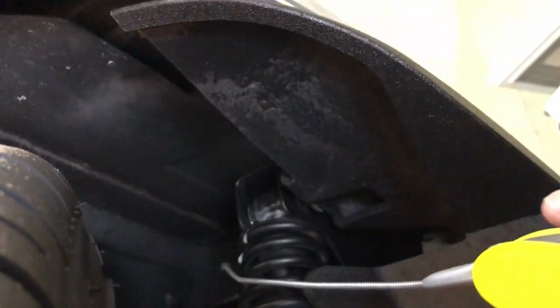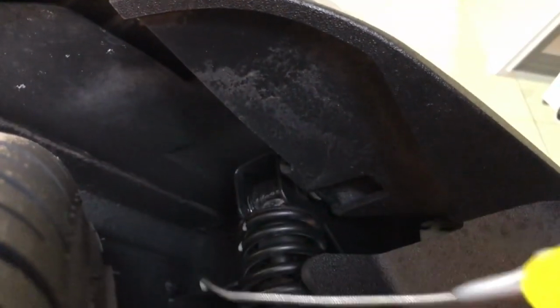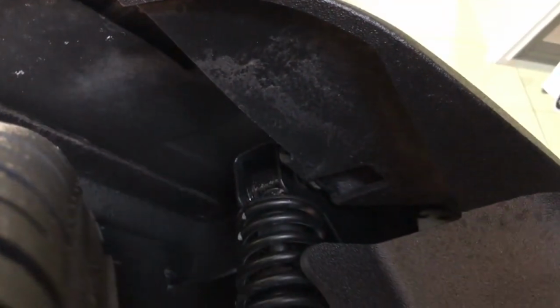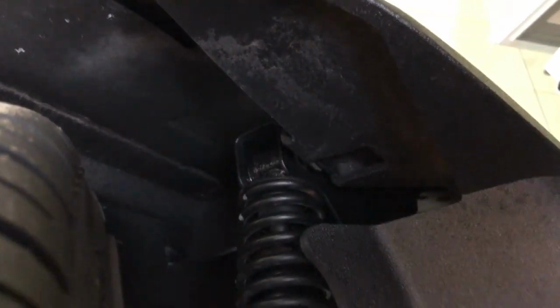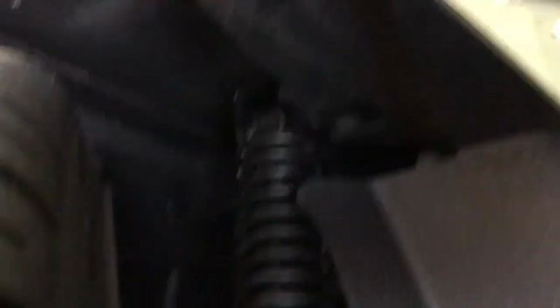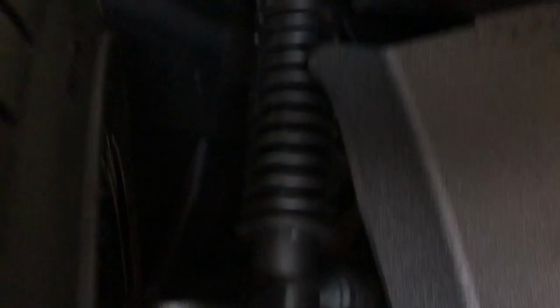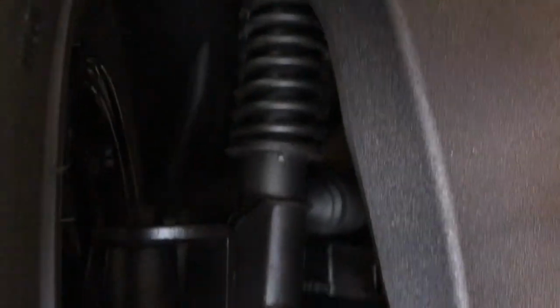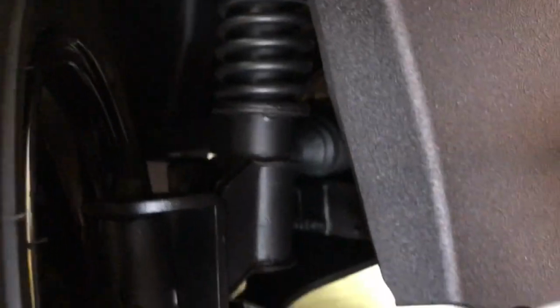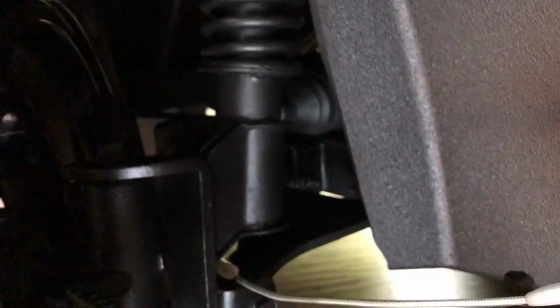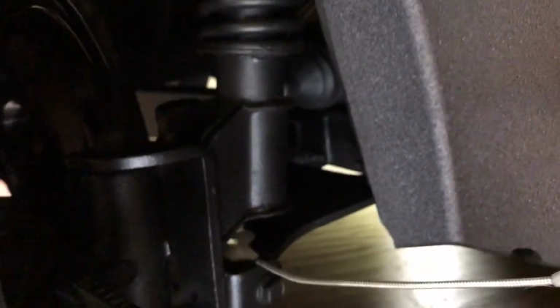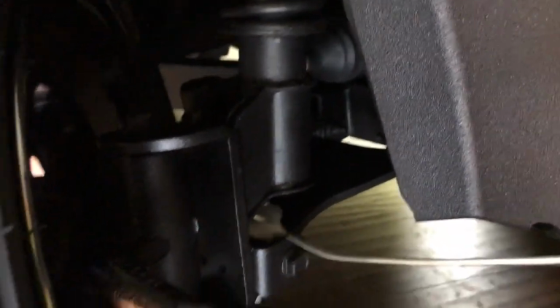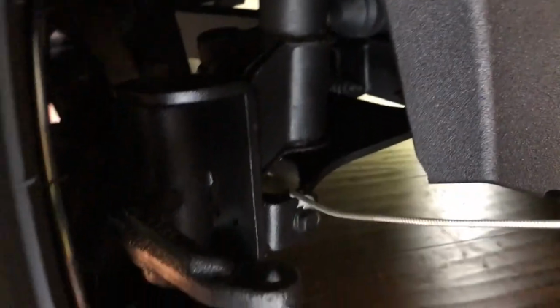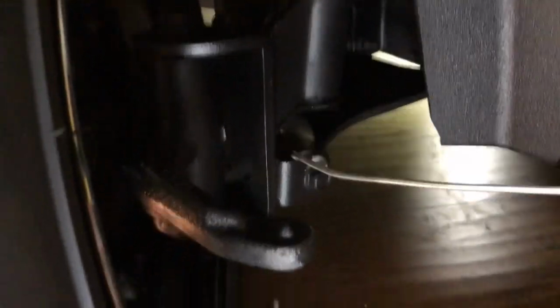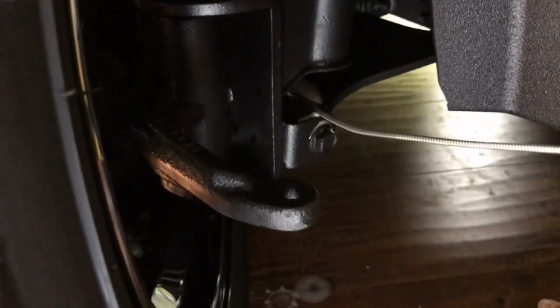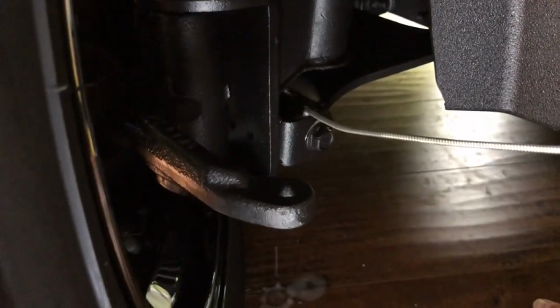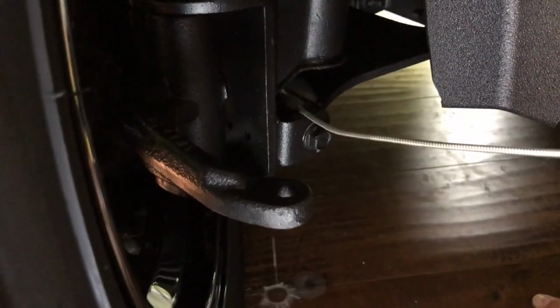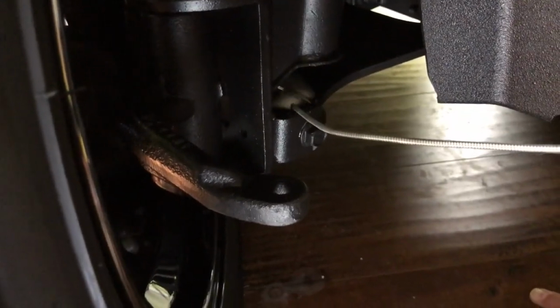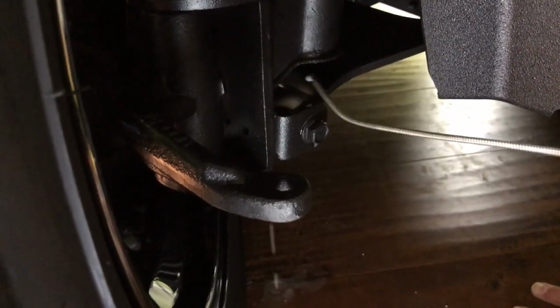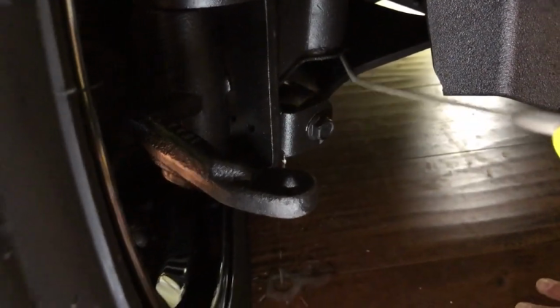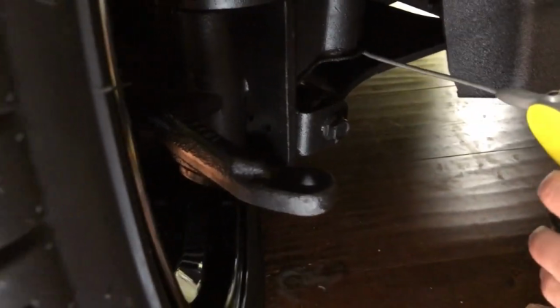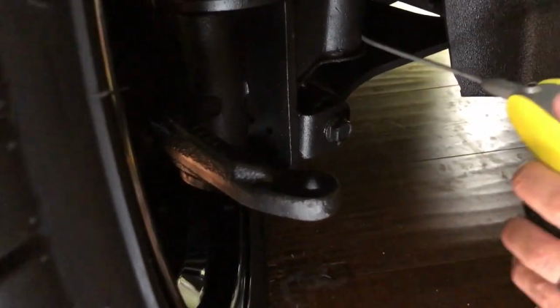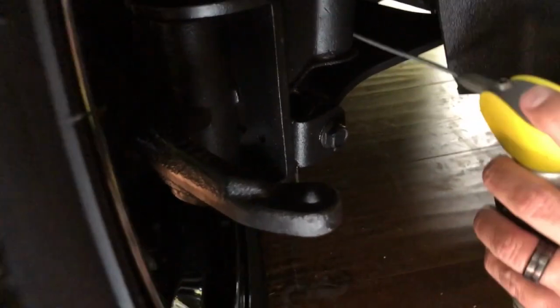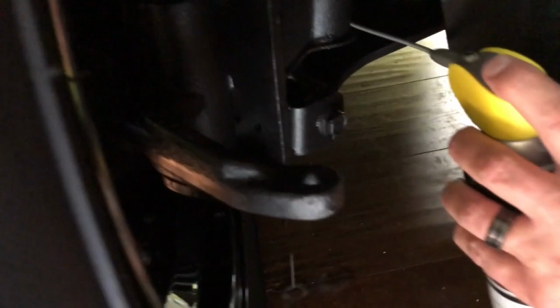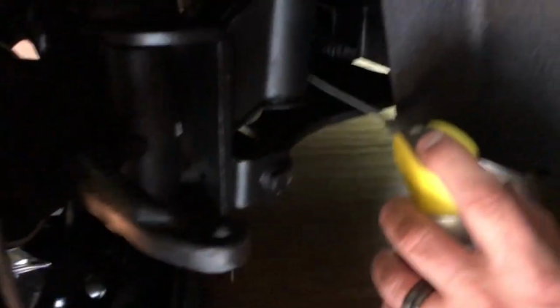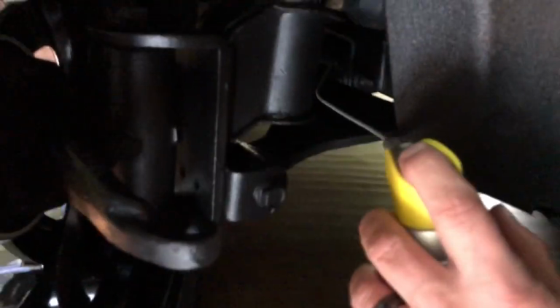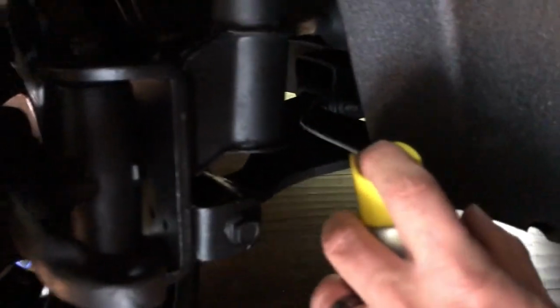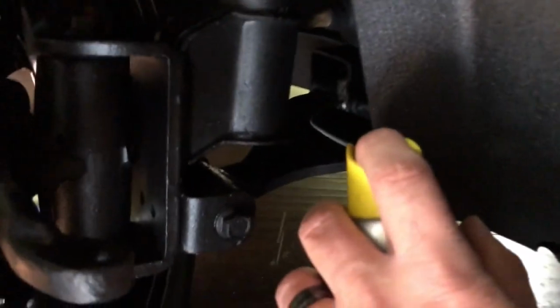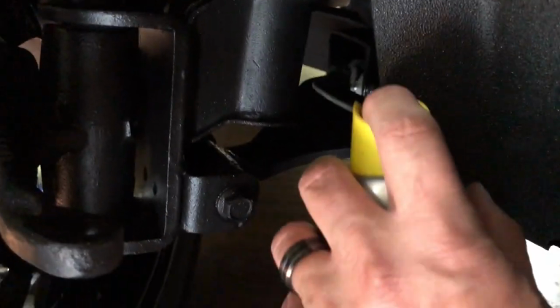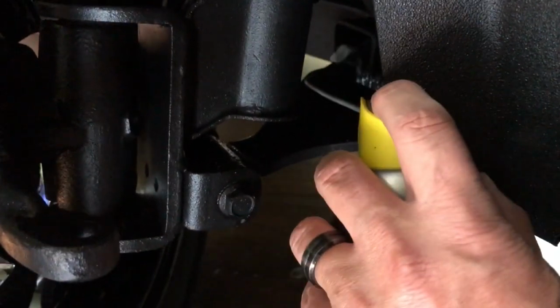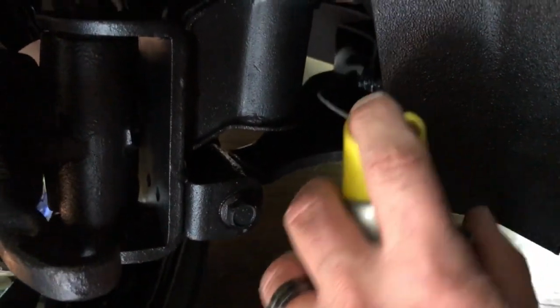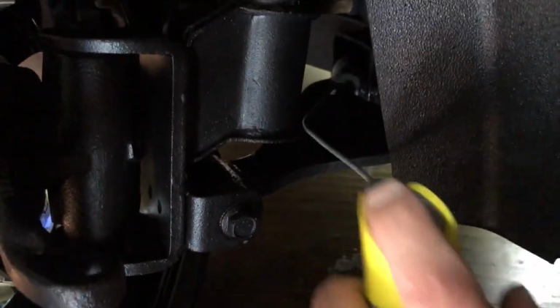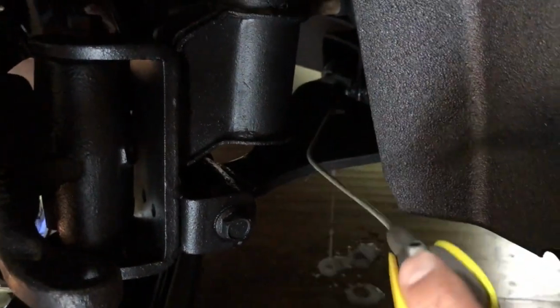And then we're going to come down here and go all the way to the back. As you can see, those bushings as well.